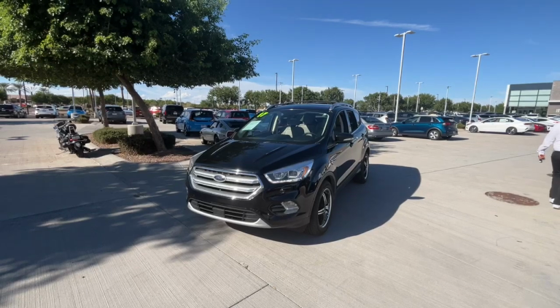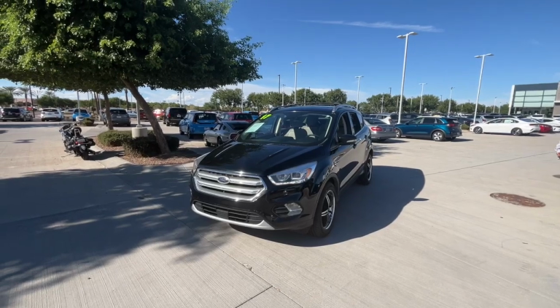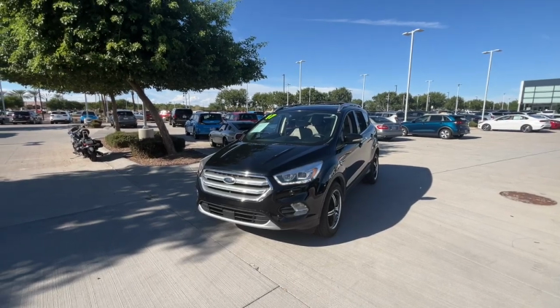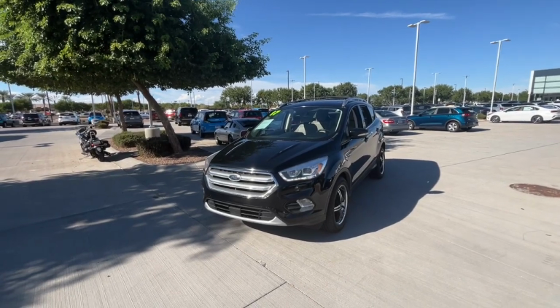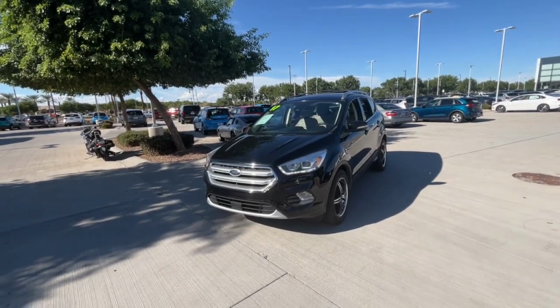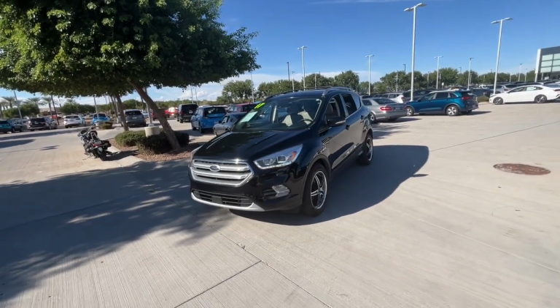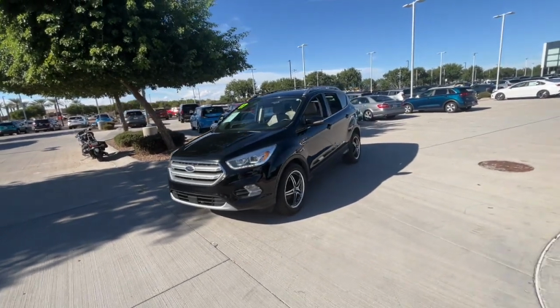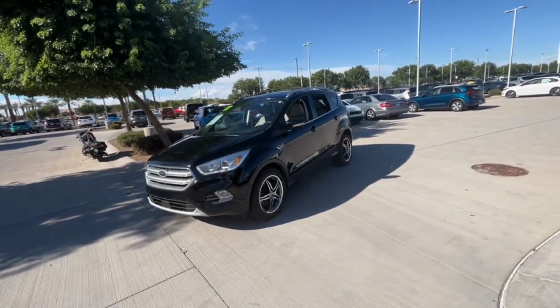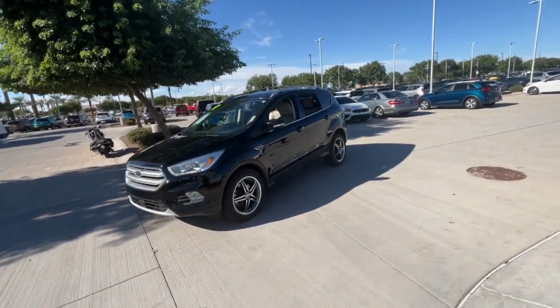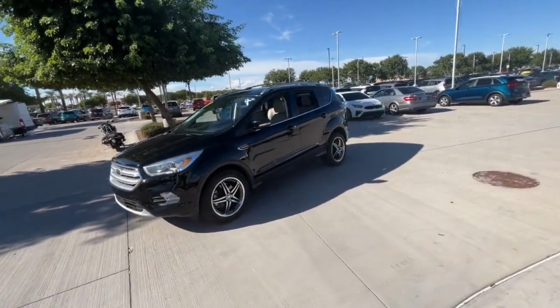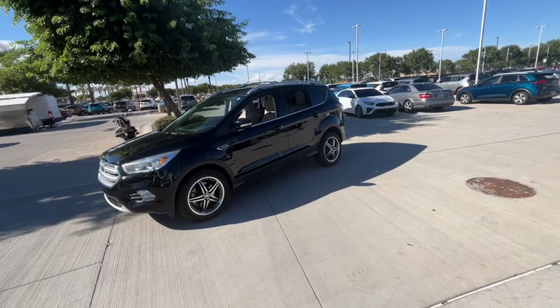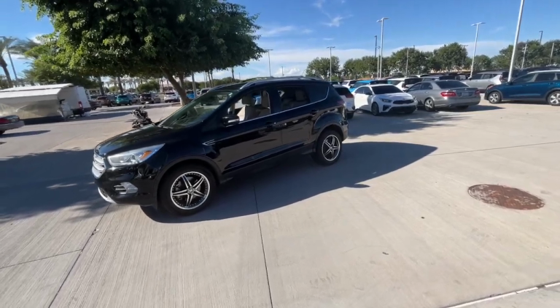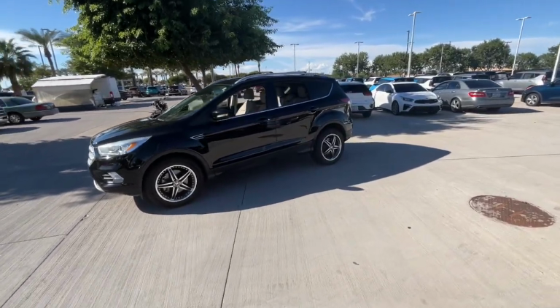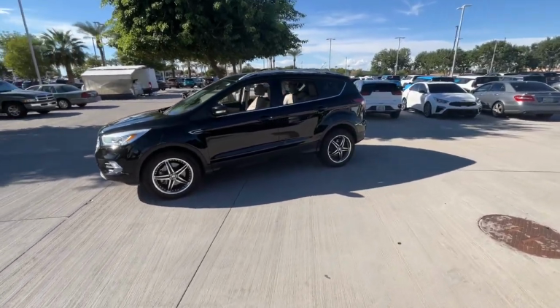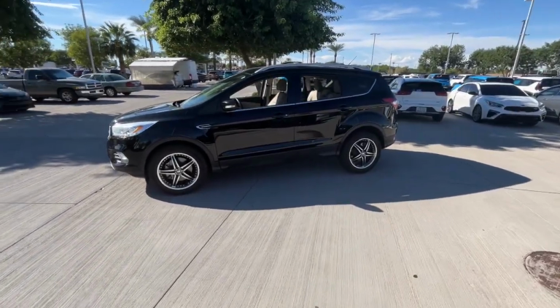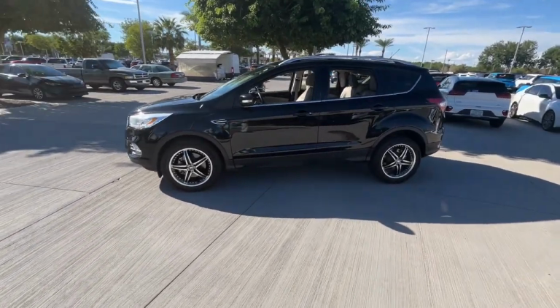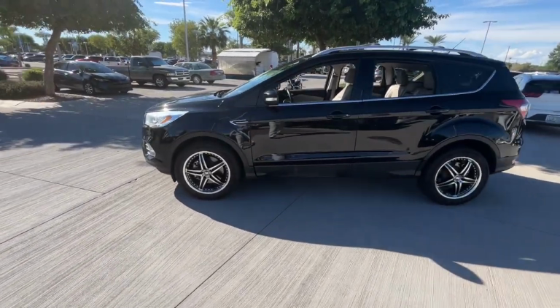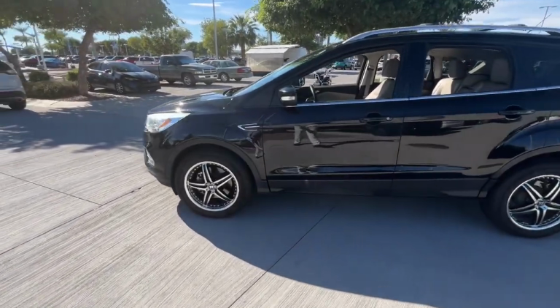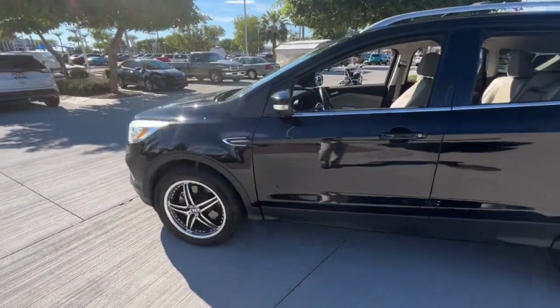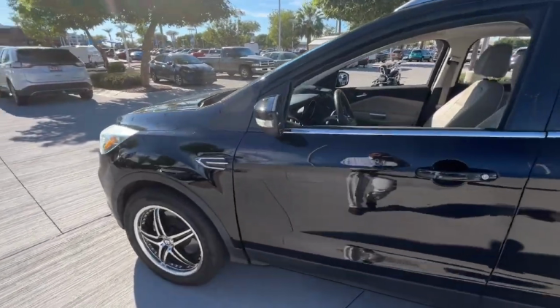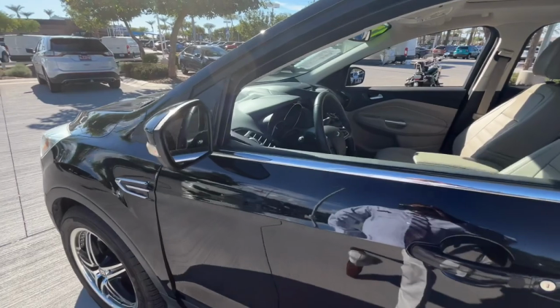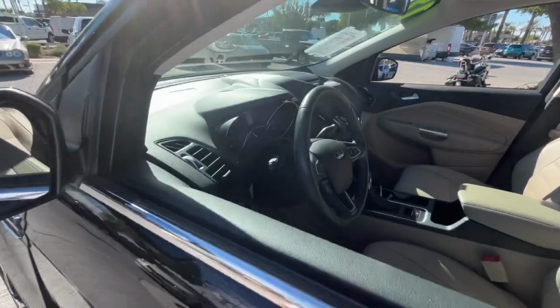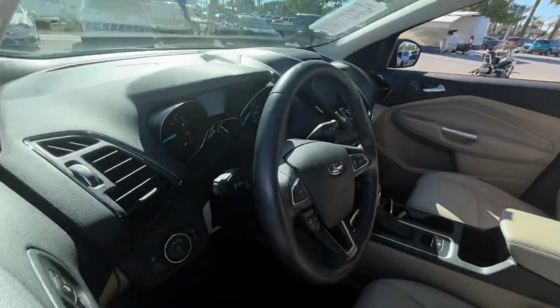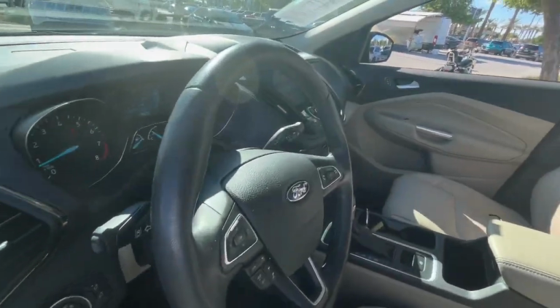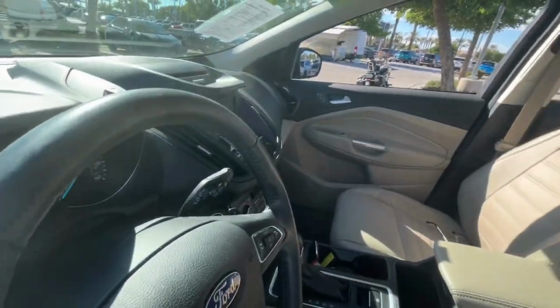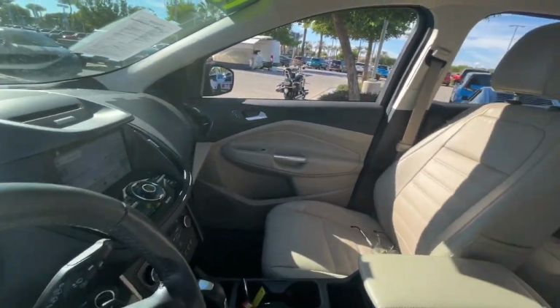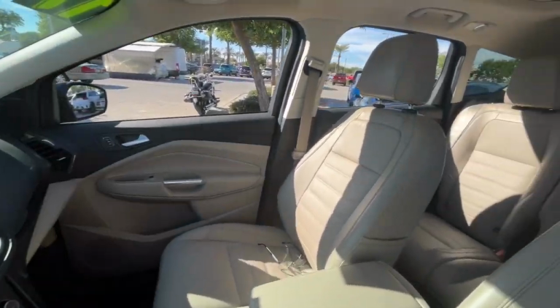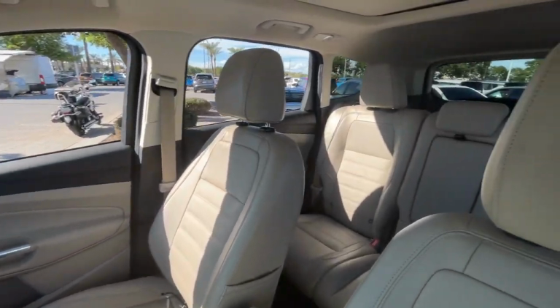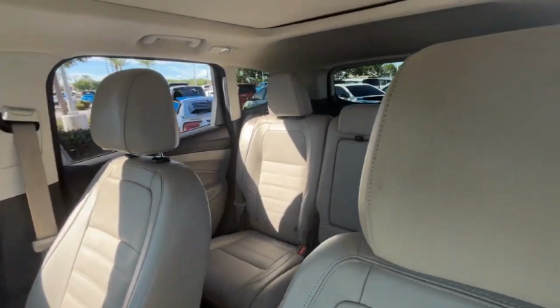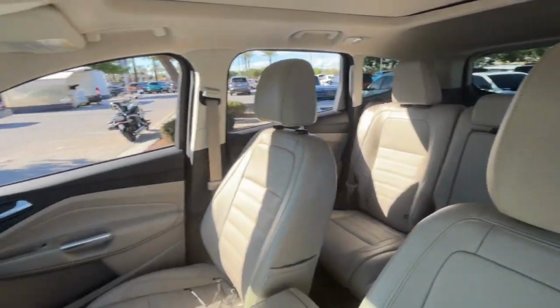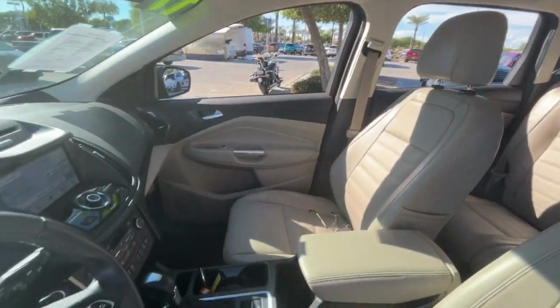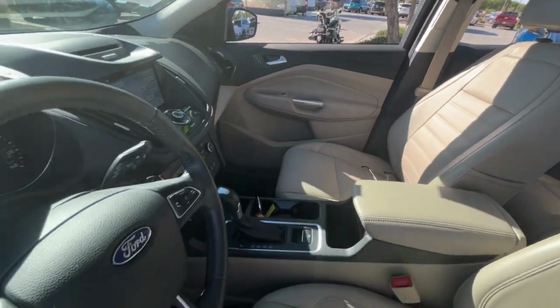Get acquainted with the 2017 Ford Escape. With less than 80,000 miles on the odometer, this vehicle stands out from the rest. Here's a Ford Escape, the sporty compact crossover that takes the stress out of your daily drive.